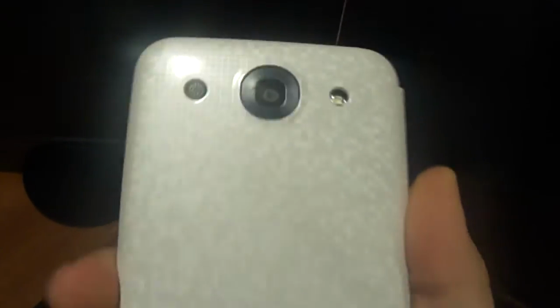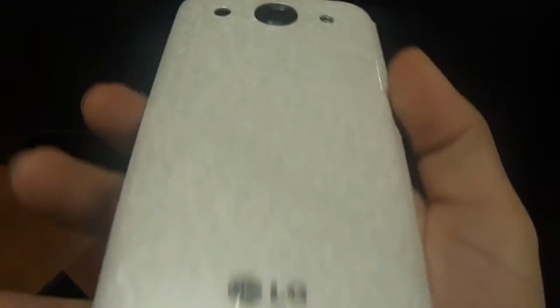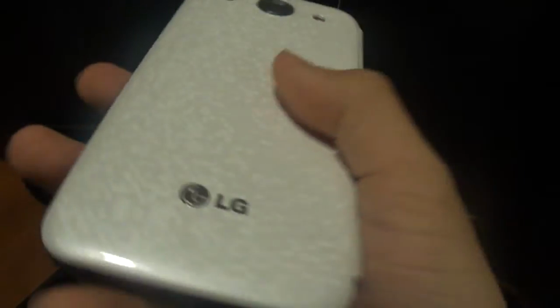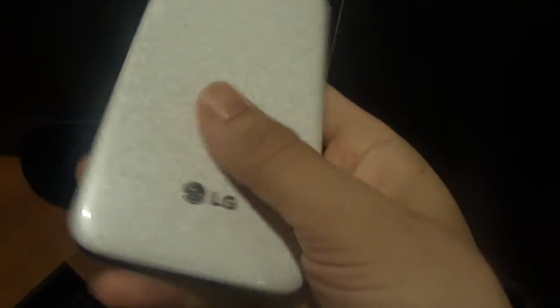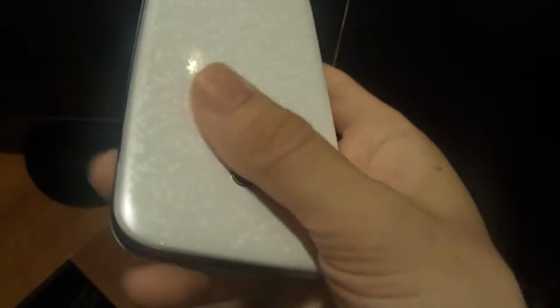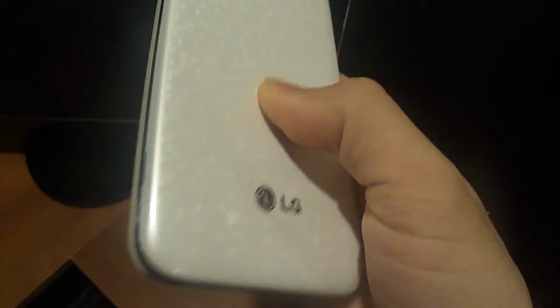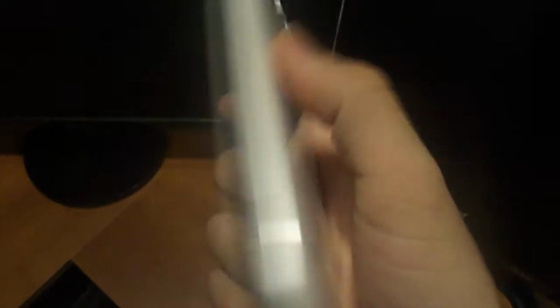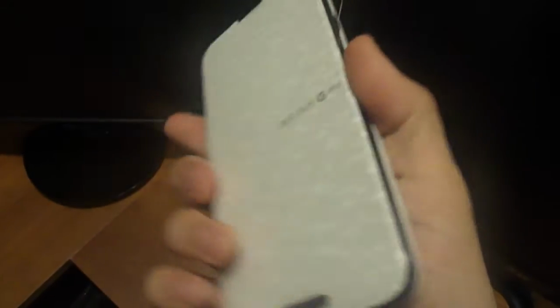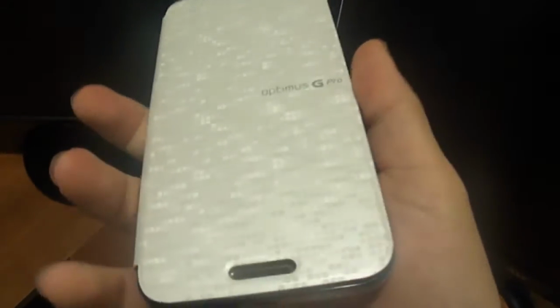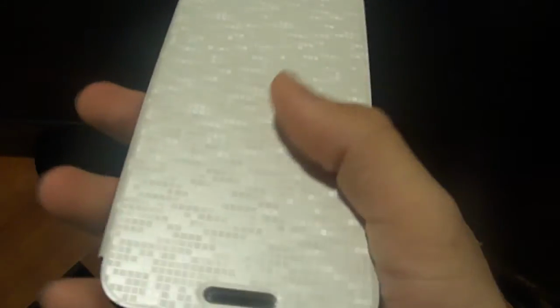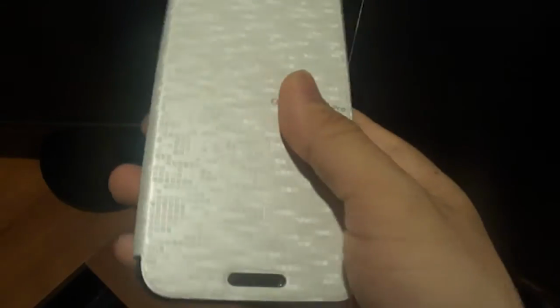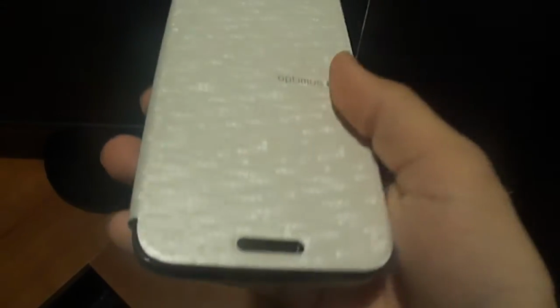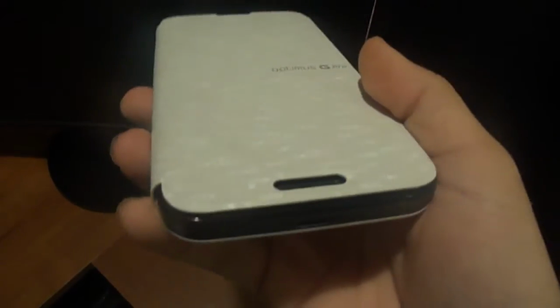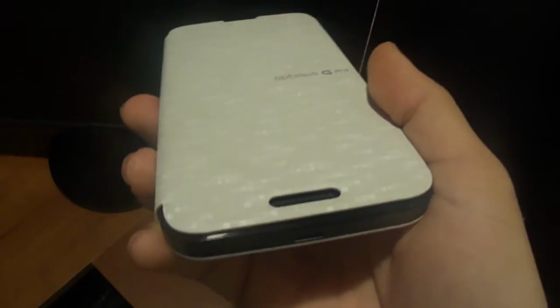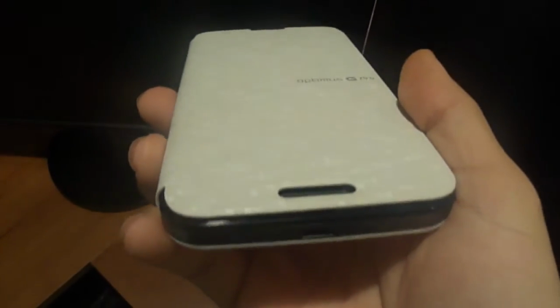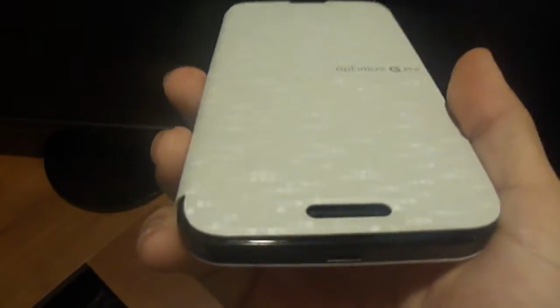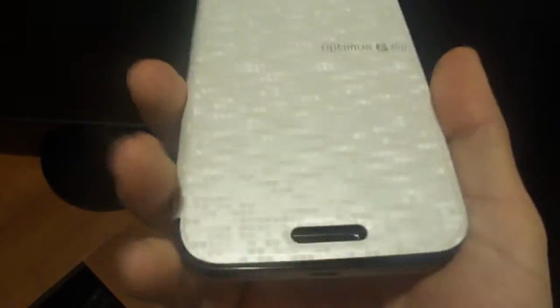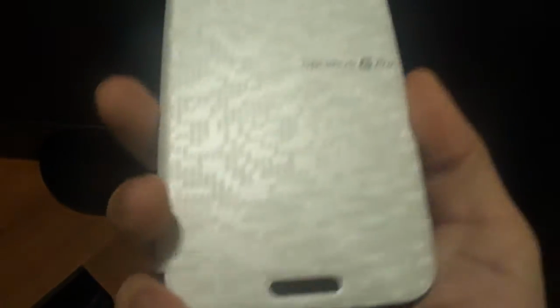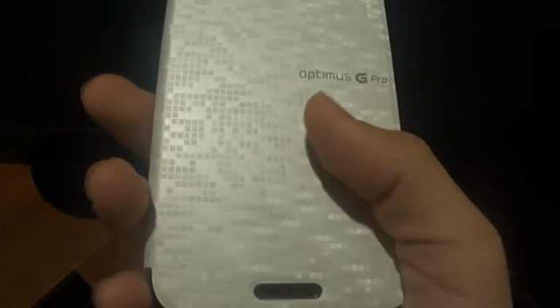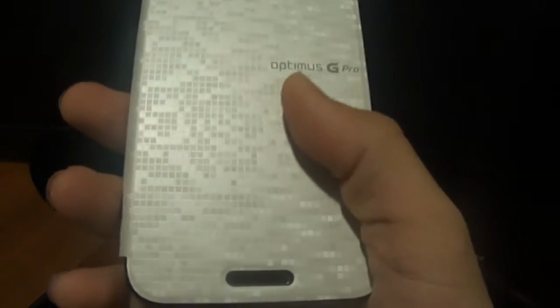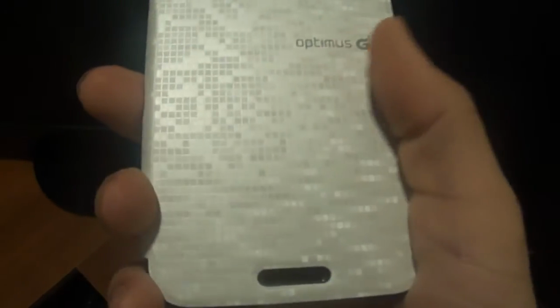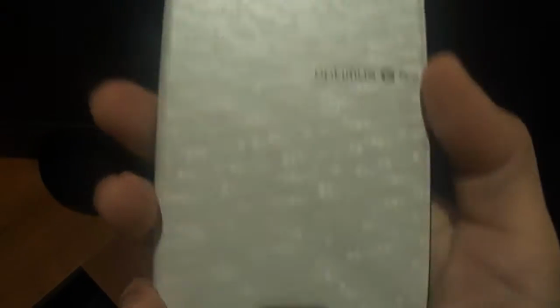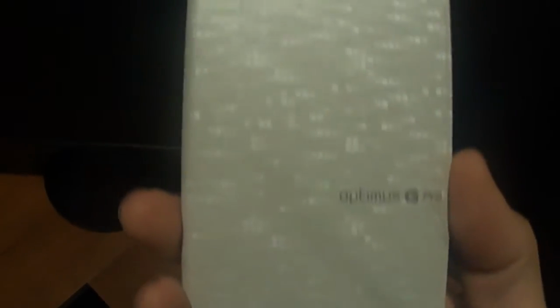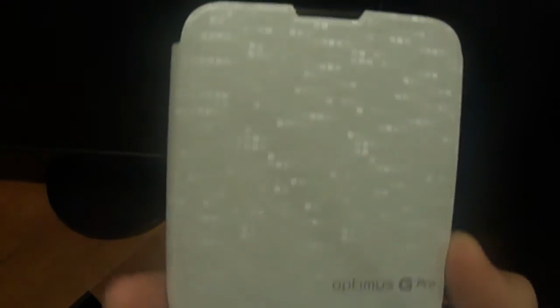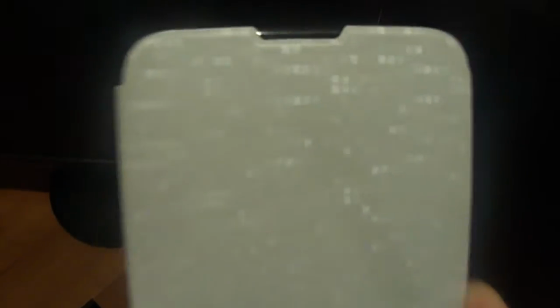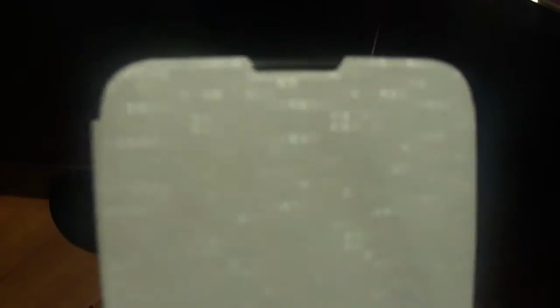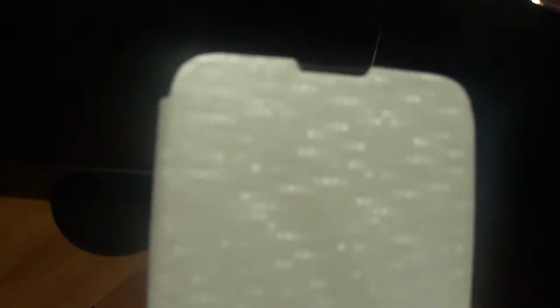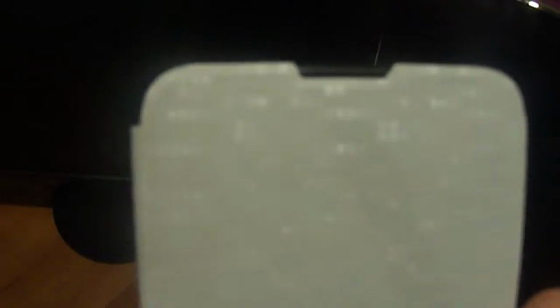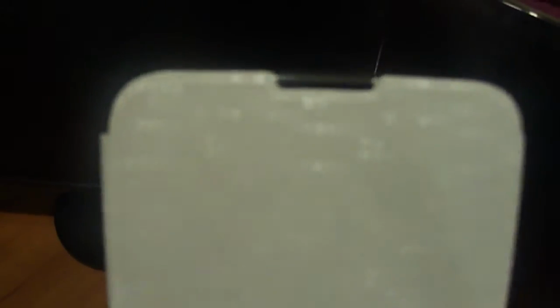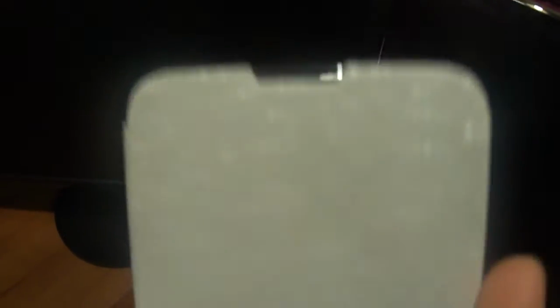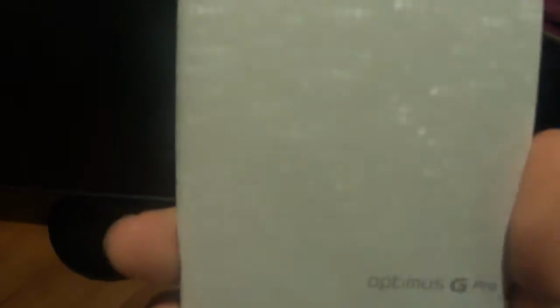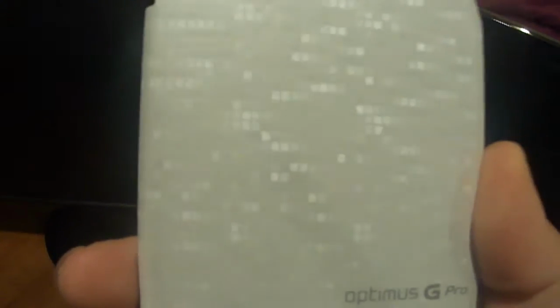It does come with wireless charging. I do not have the wireless charger for it — I don't know where to get it — but you can see it truly fits perfectly fine on the phone.